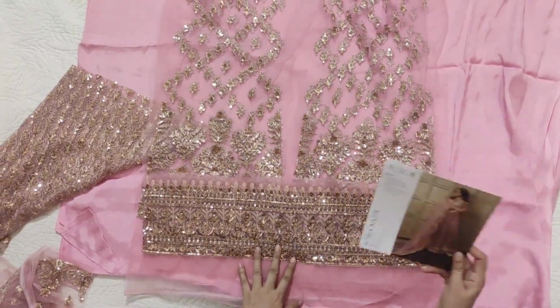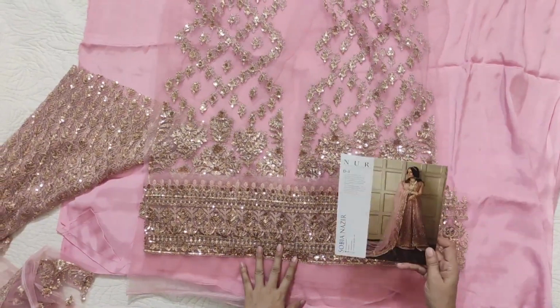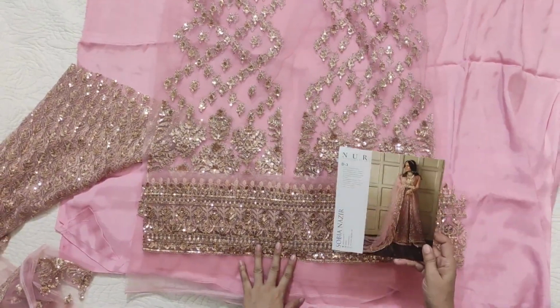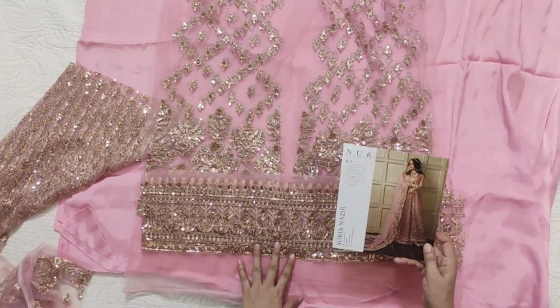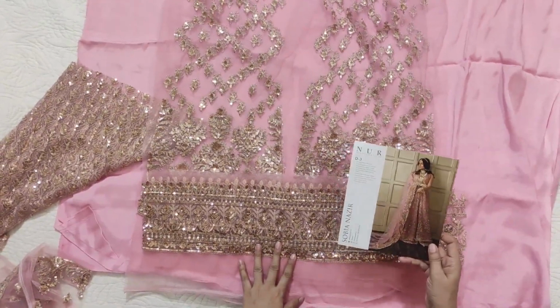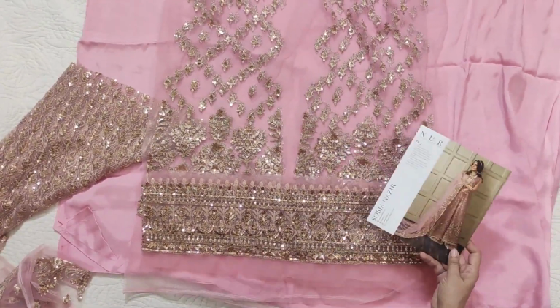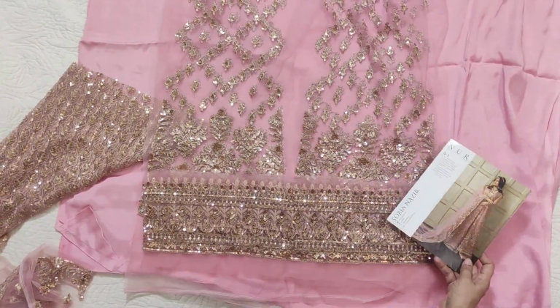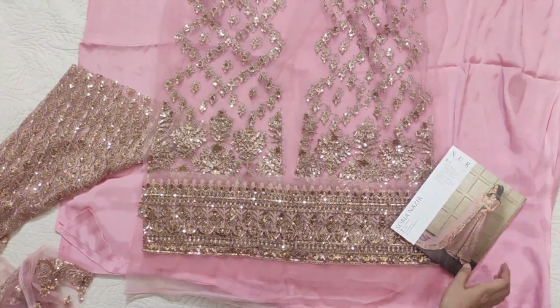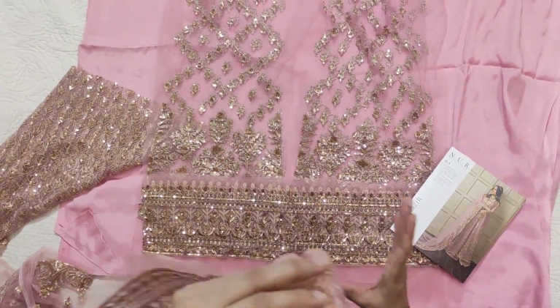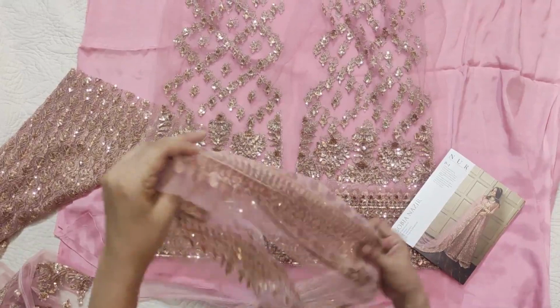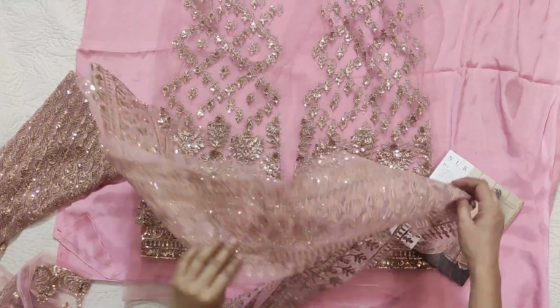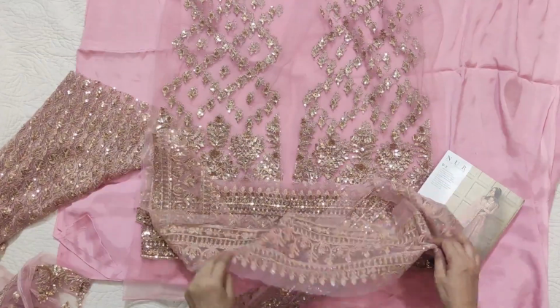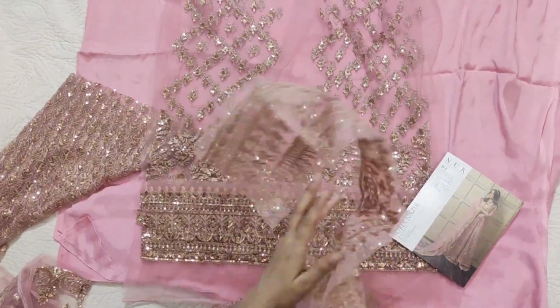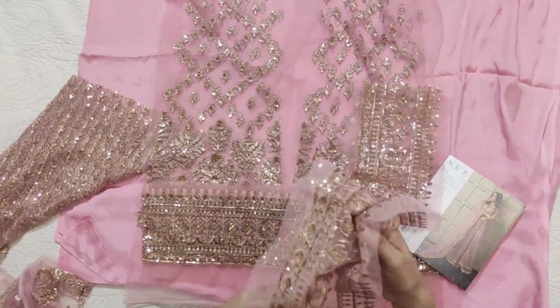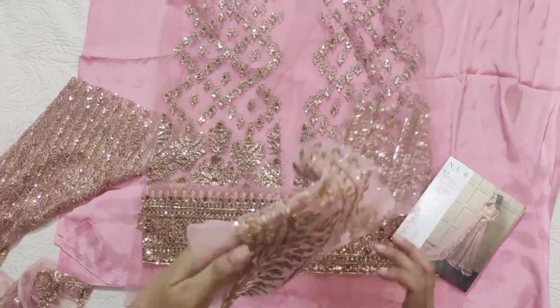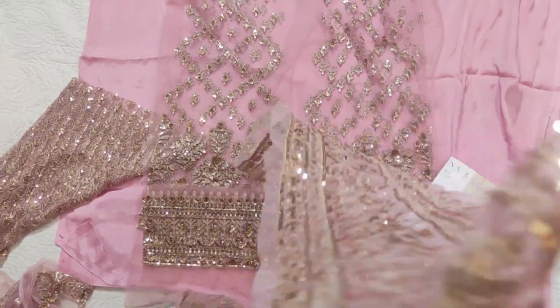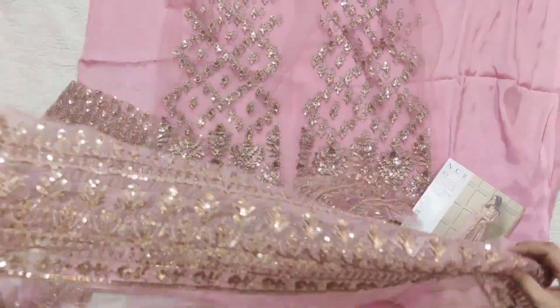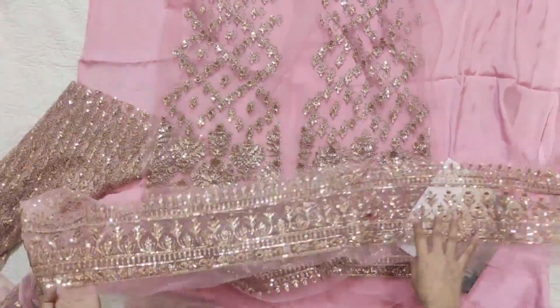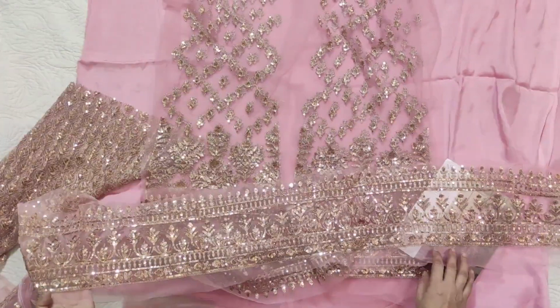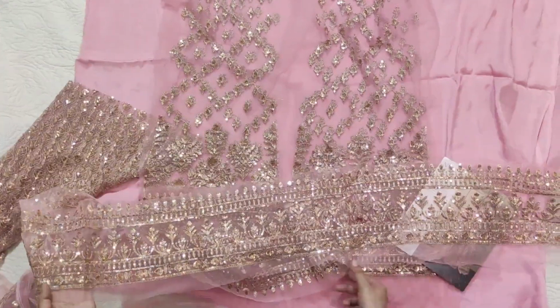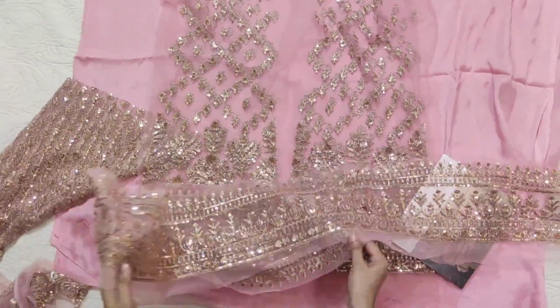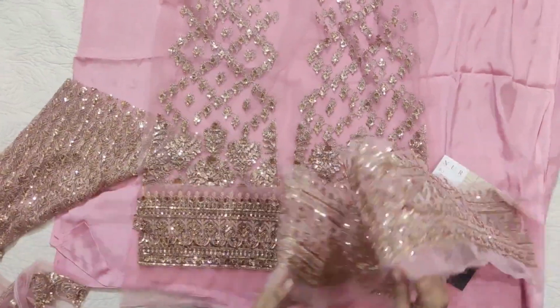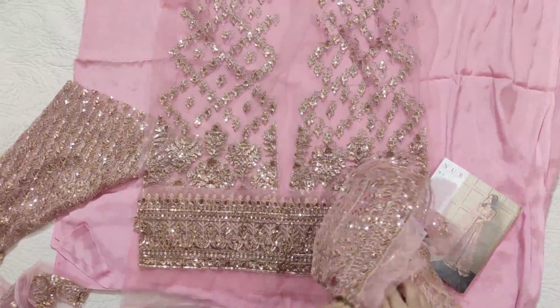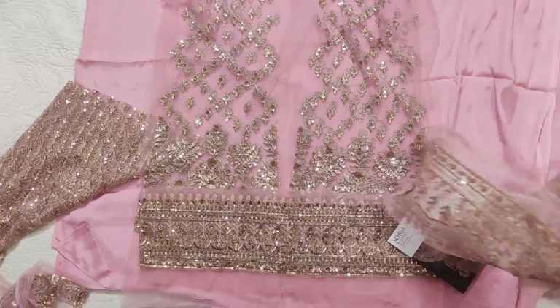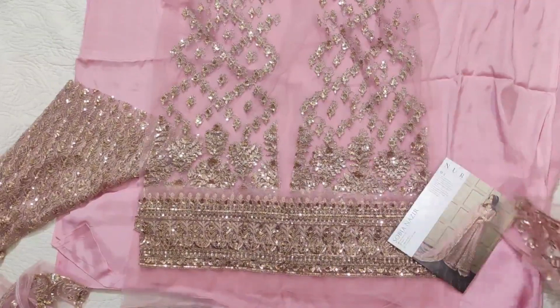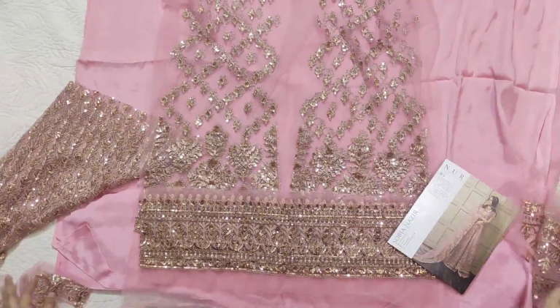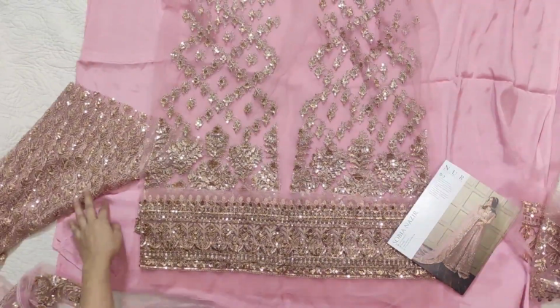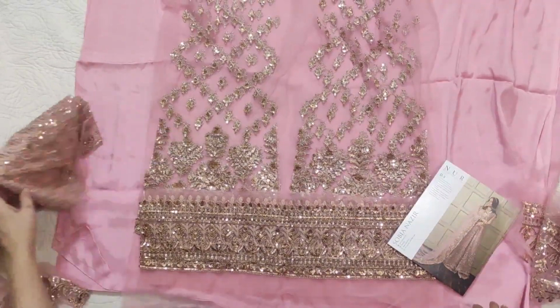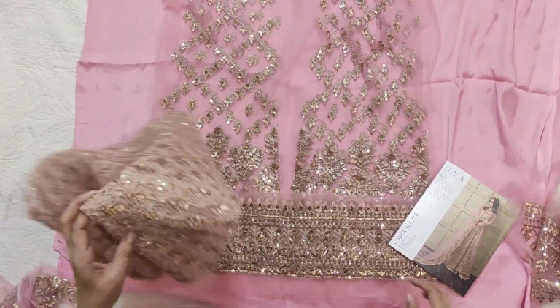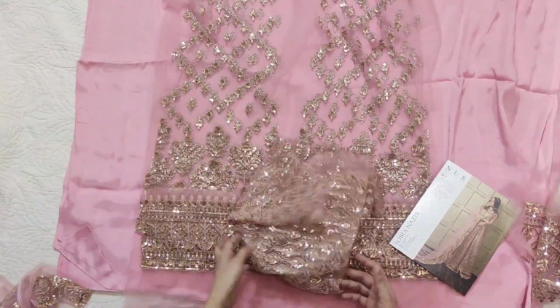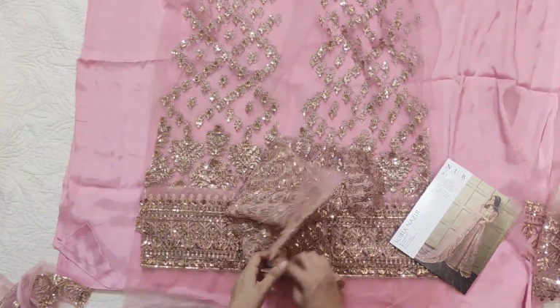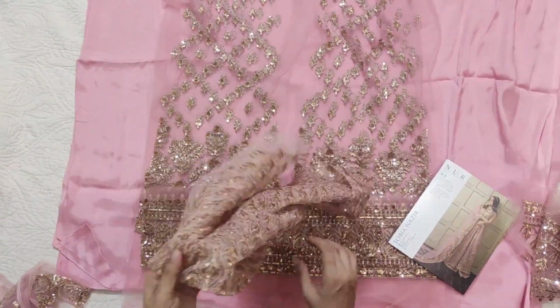This is the diamond — one is the diamond border and one is the trouser border. Two types of borders: one is the organza and one is the net.